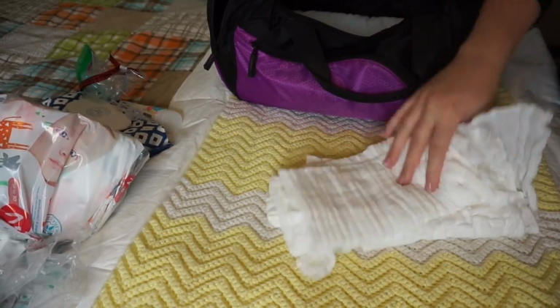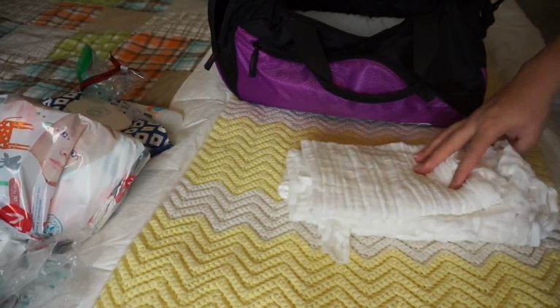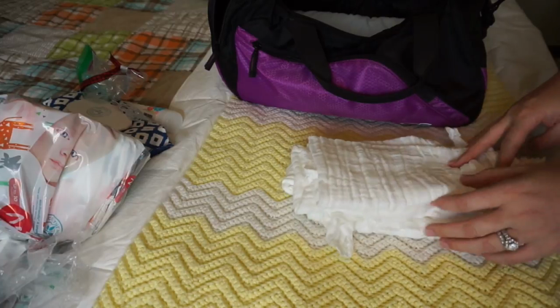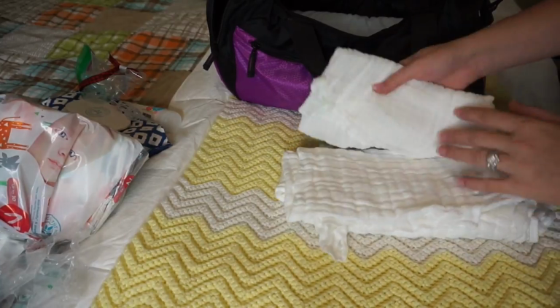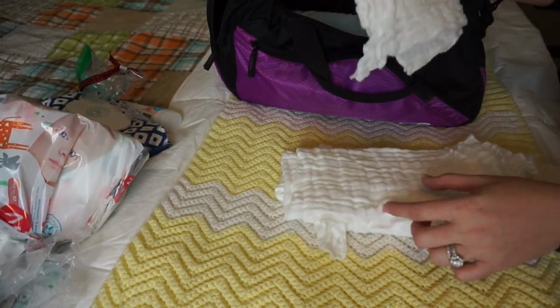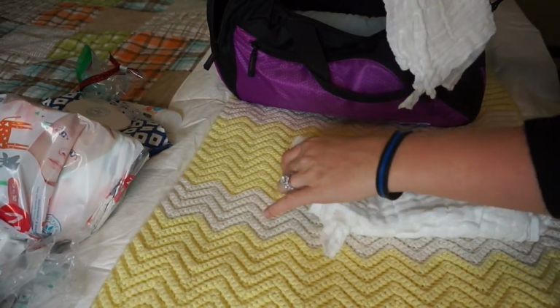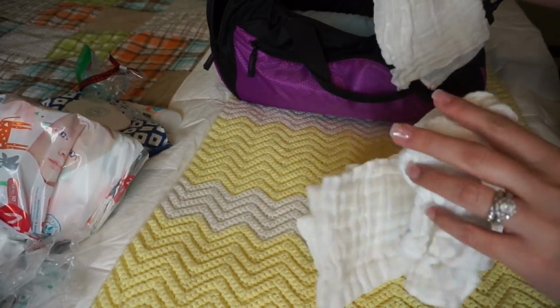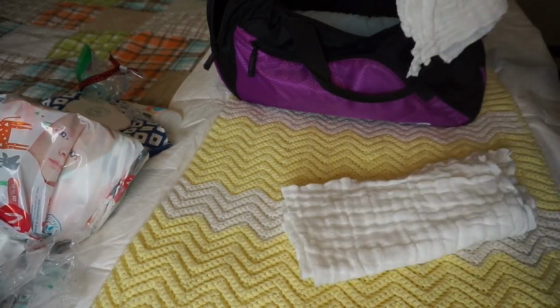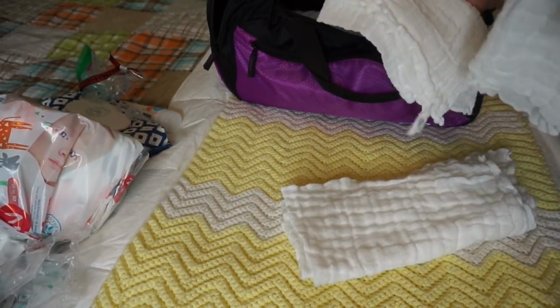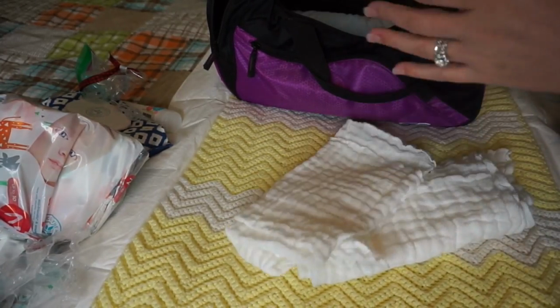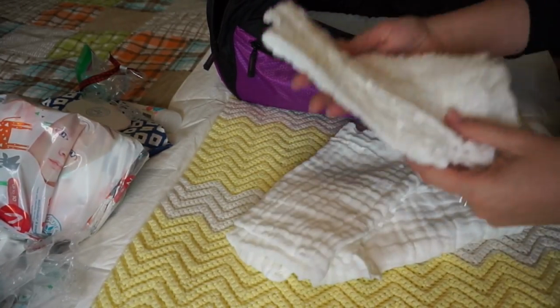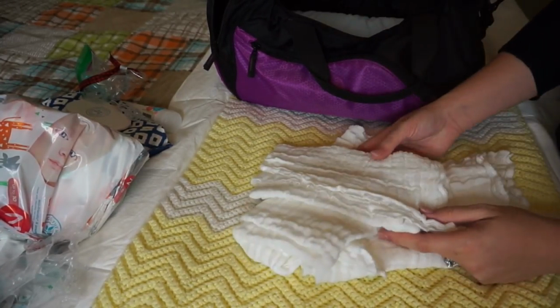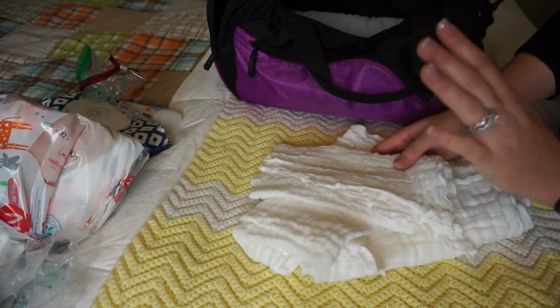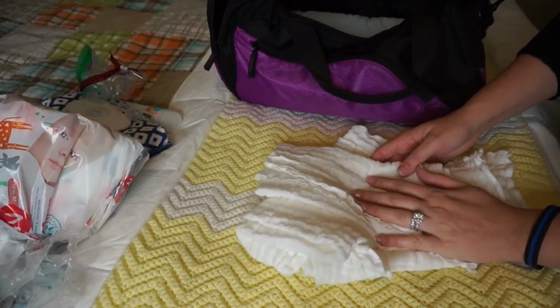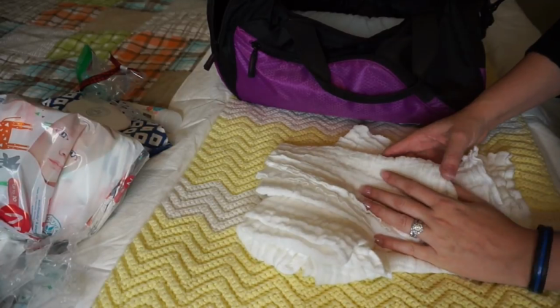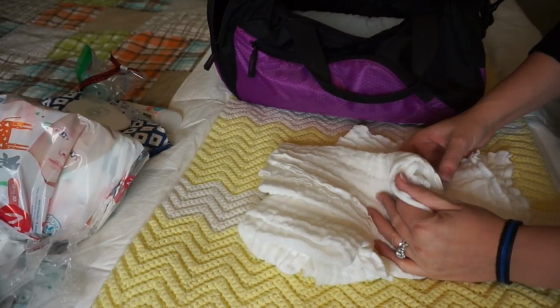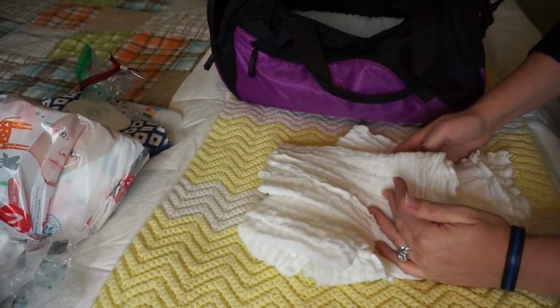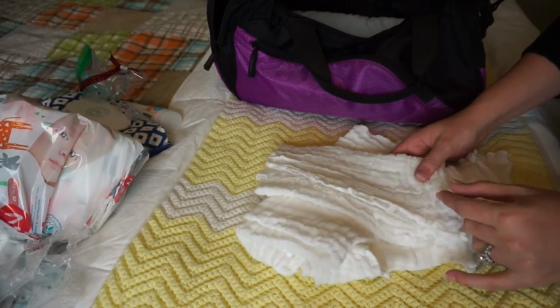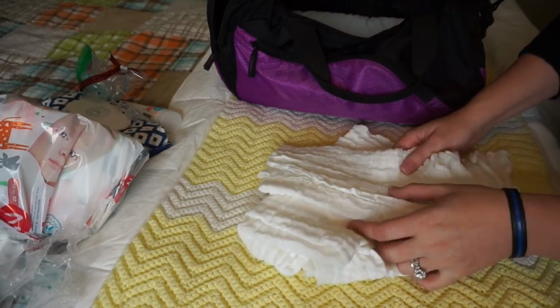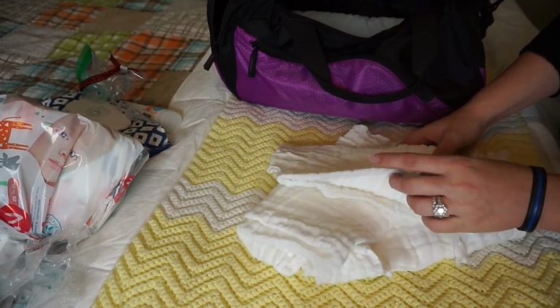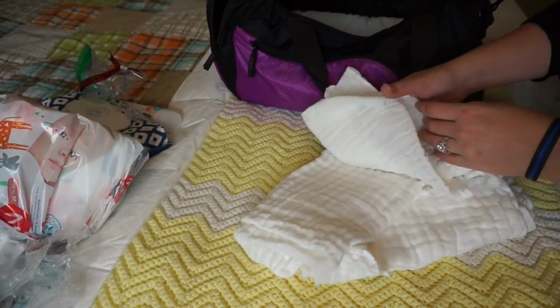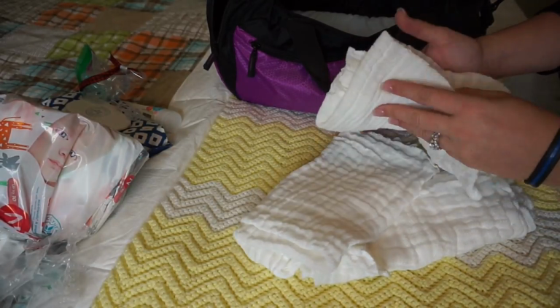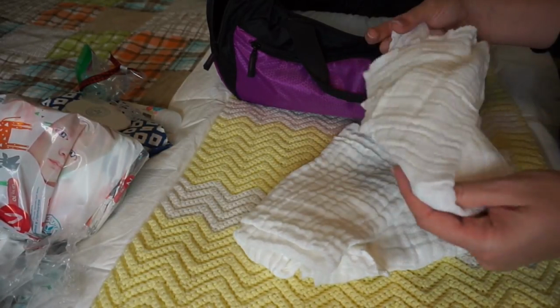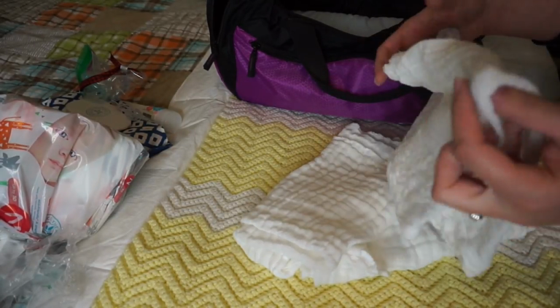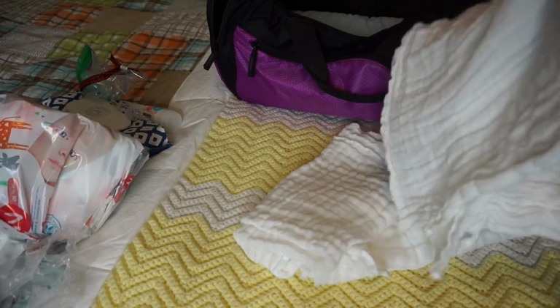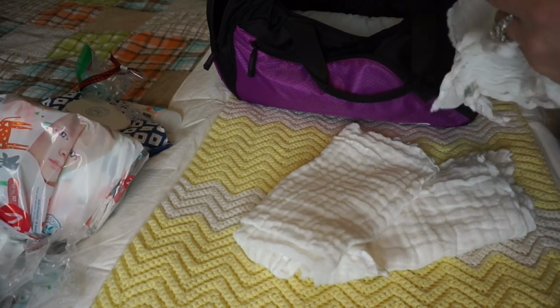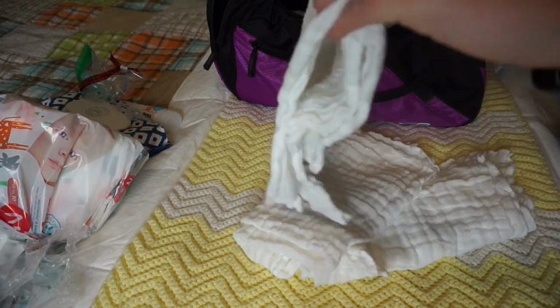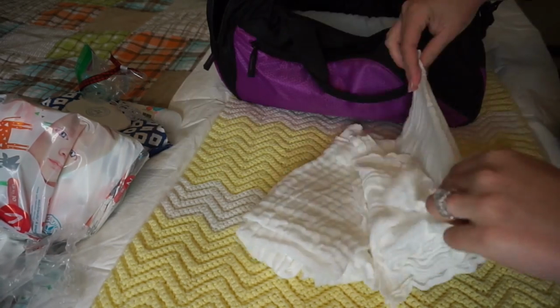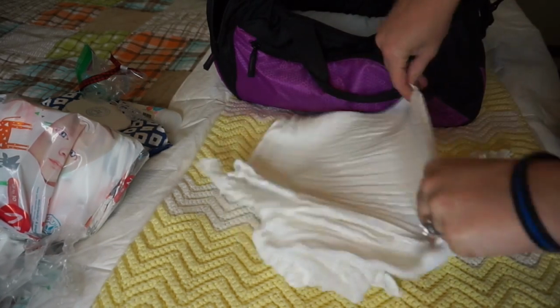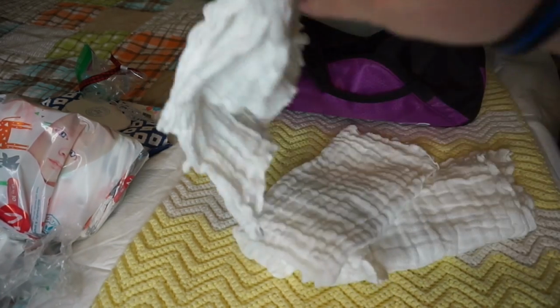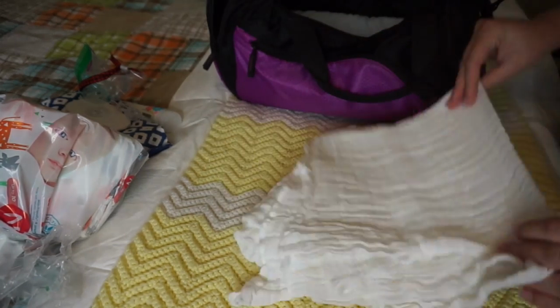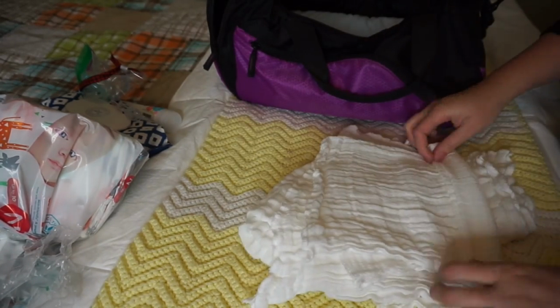I'm also bringing three cloth diapers. I plan to use these as burp cloths and for any other use. I'm just going to roll them up and pack them in.